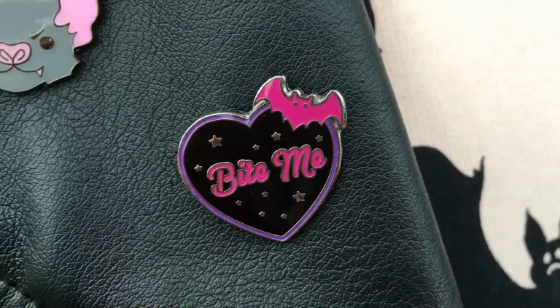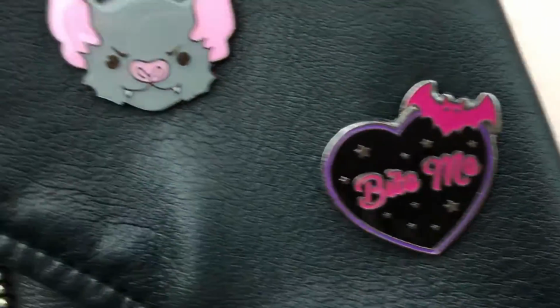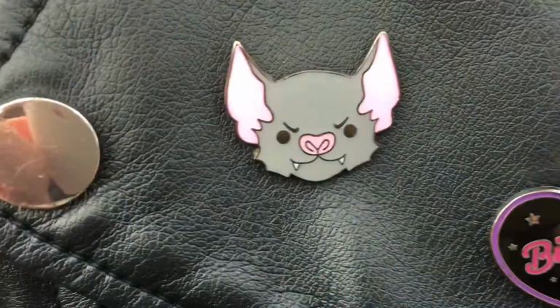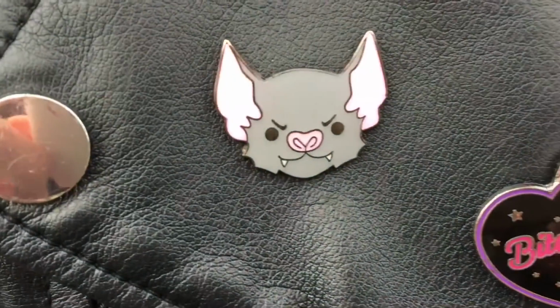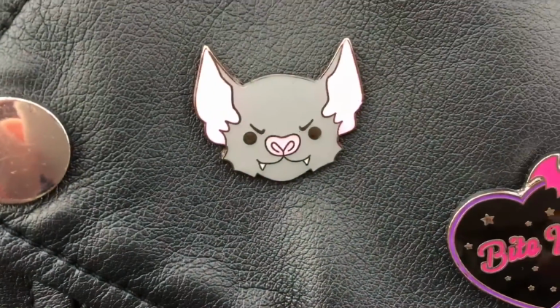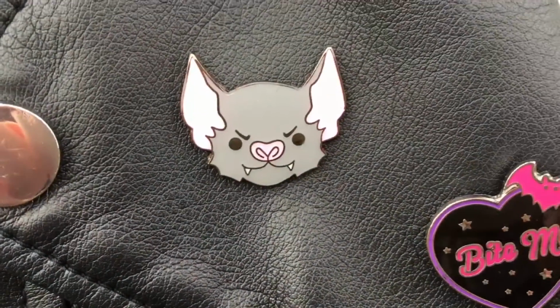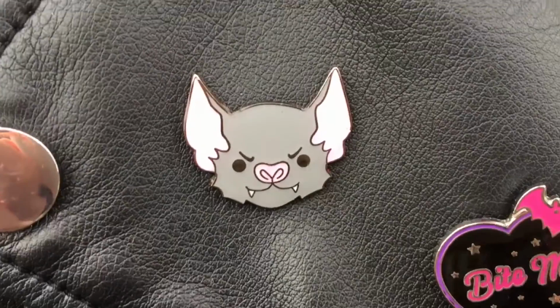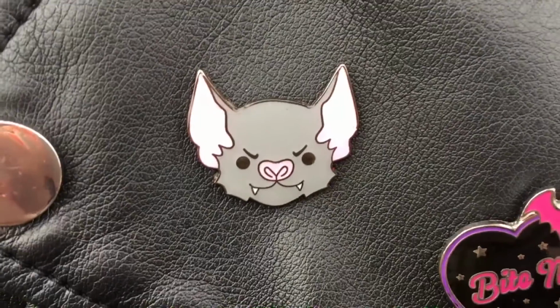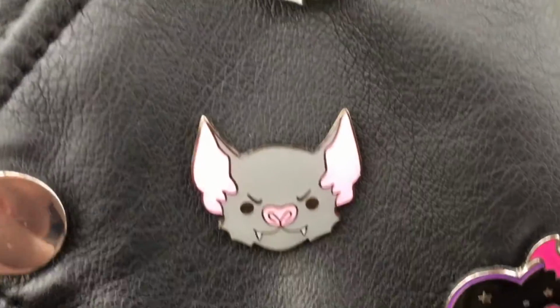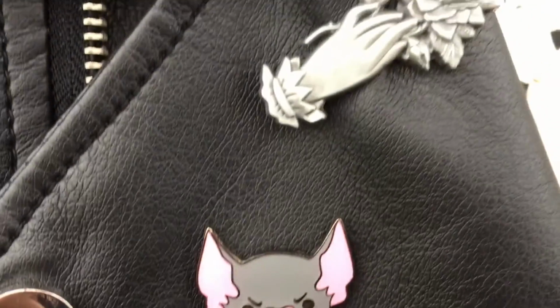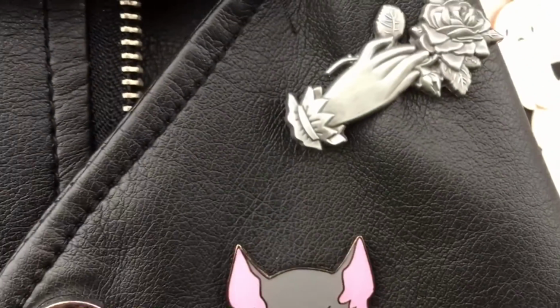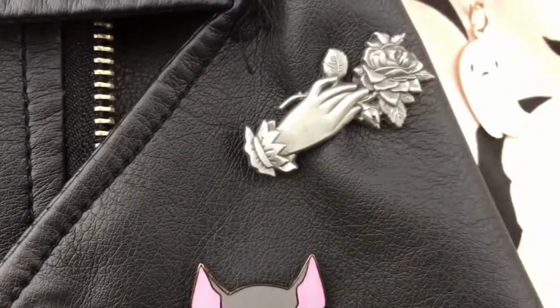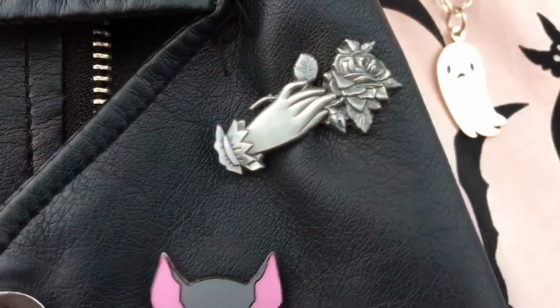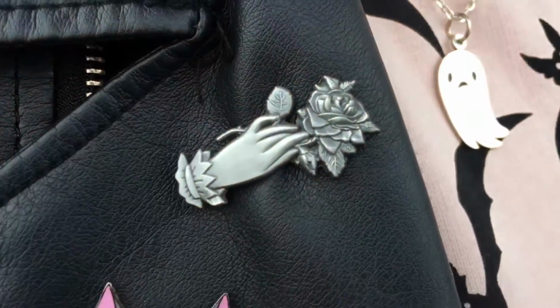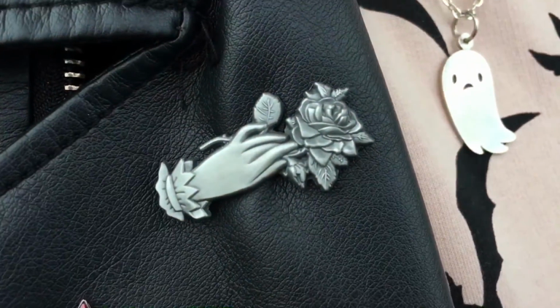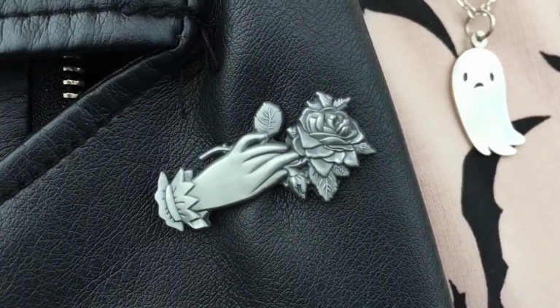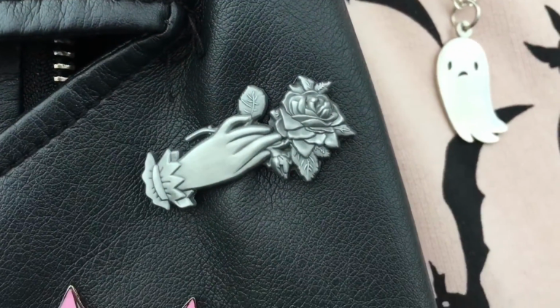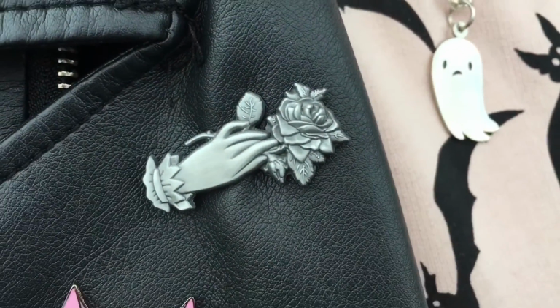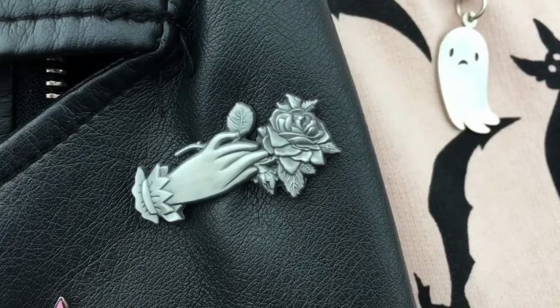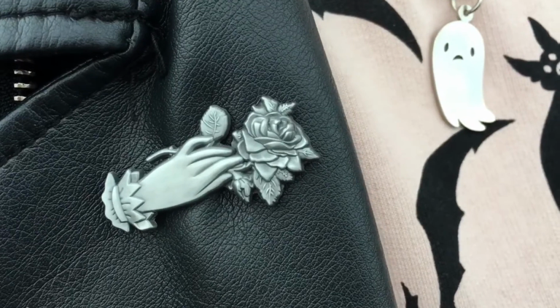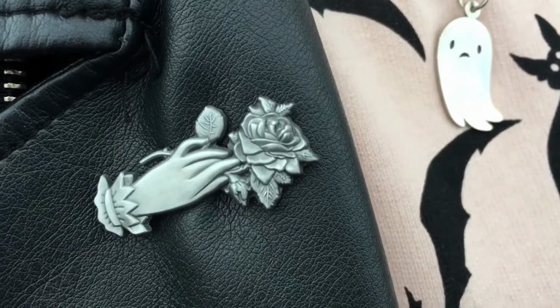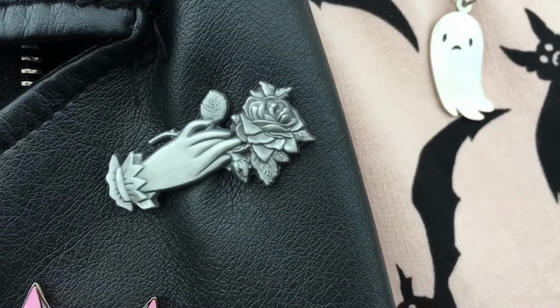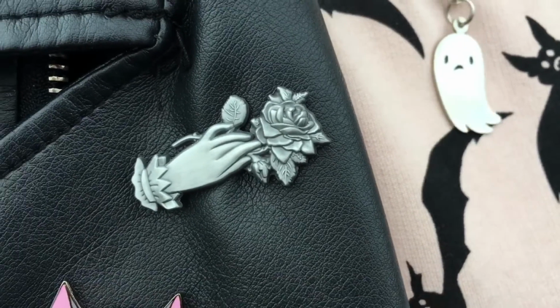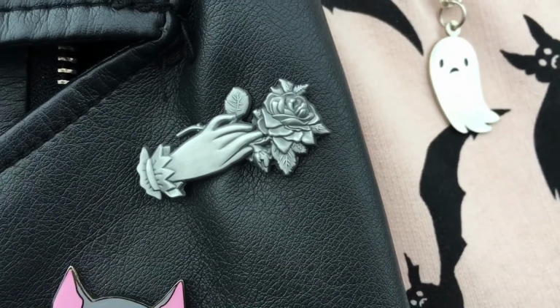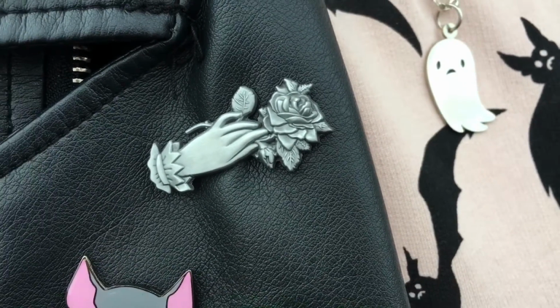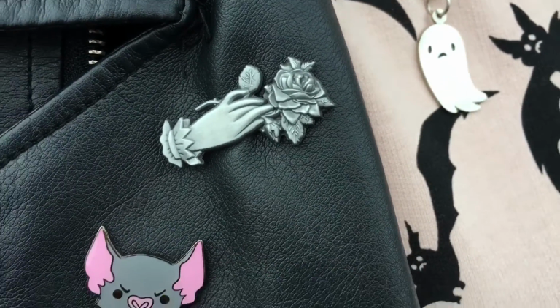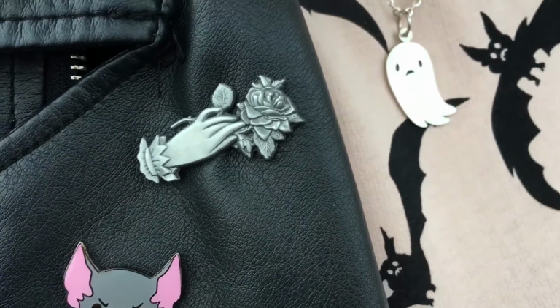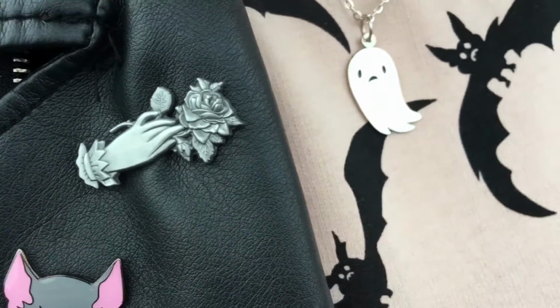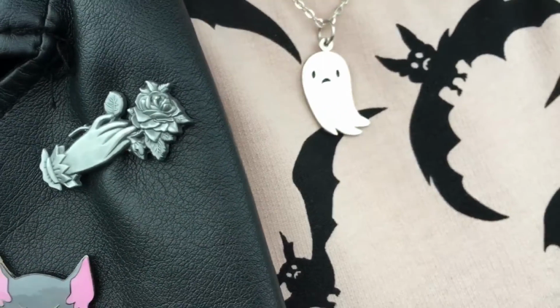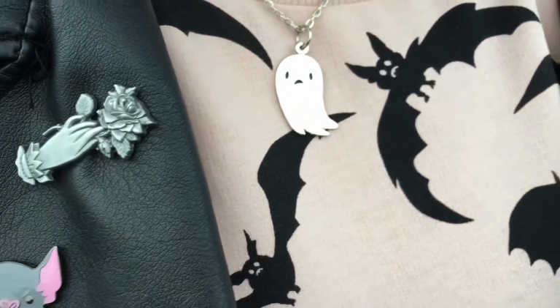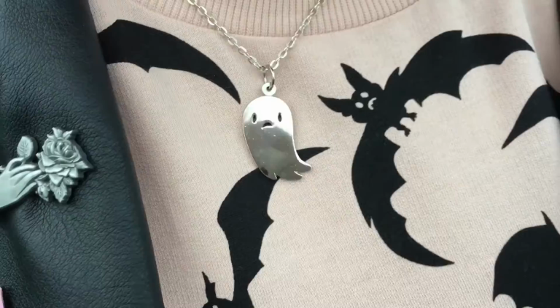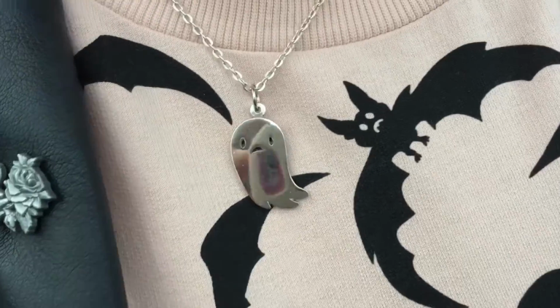The next ones are a 'Bite Me' pin with a little bat on it in the shape of a heart, which is really nice. Then there's just a little bat face - I love him, he's so cute. And then there's a Victorian rose pin, supposed to be like something you'd see on tombstones. I love it so much, it's so delicate and nice.